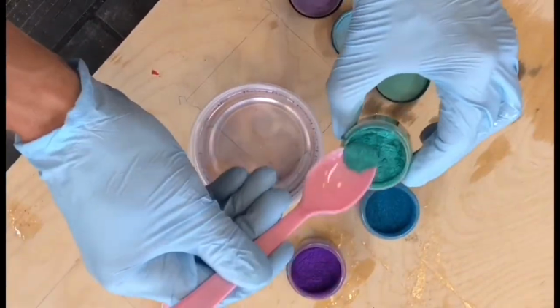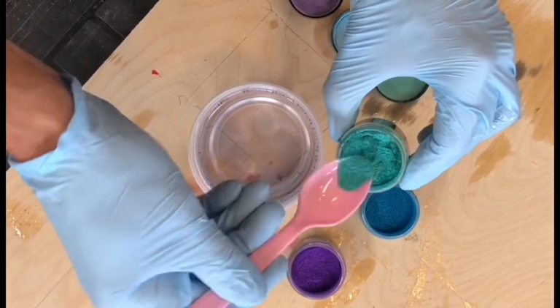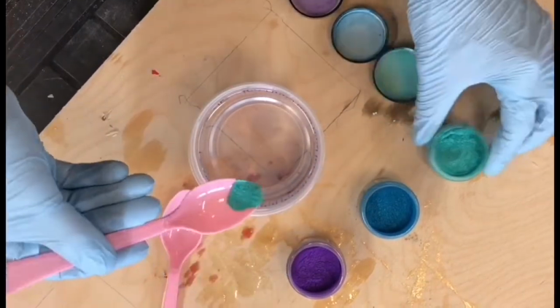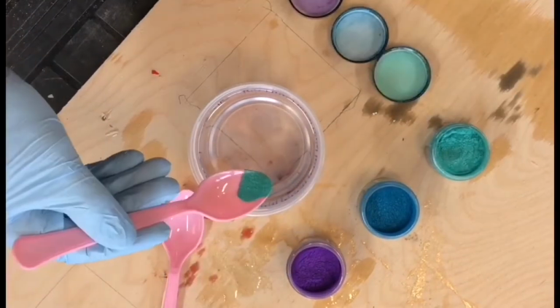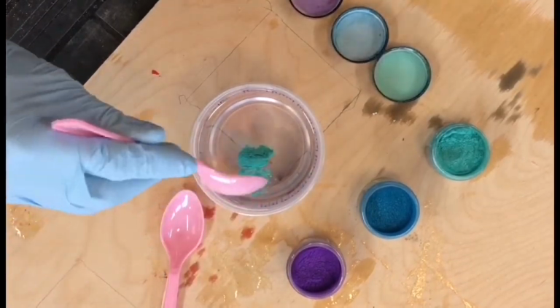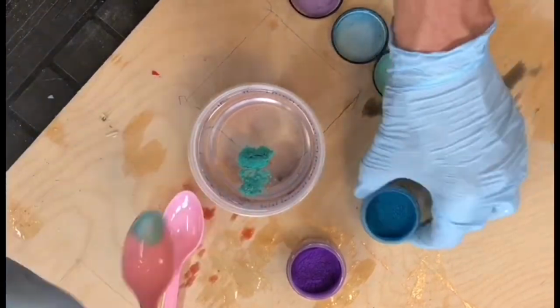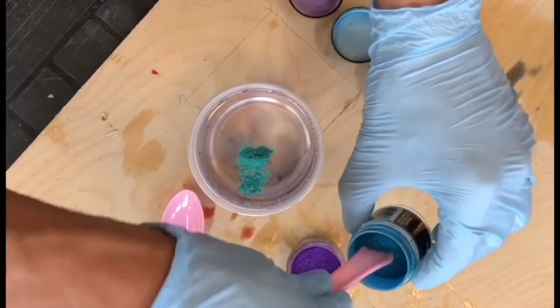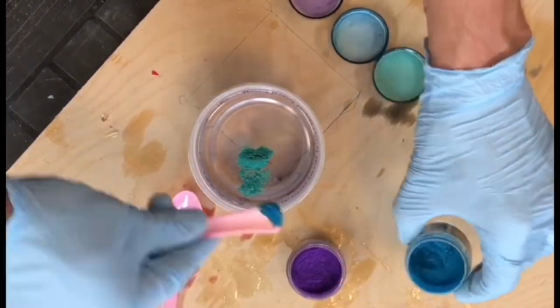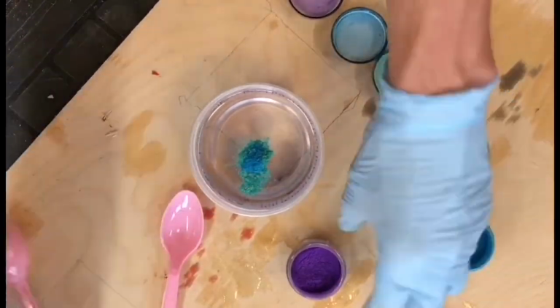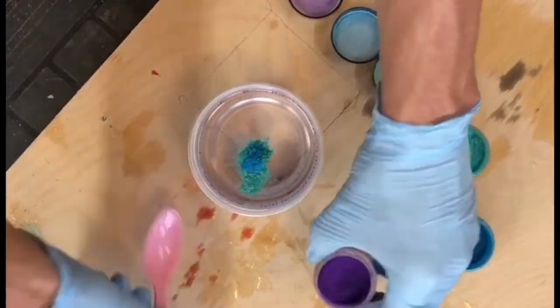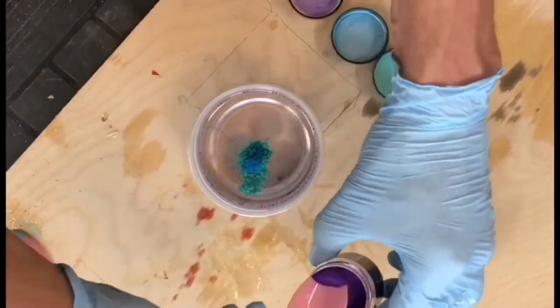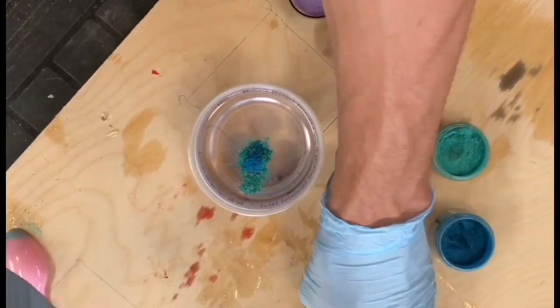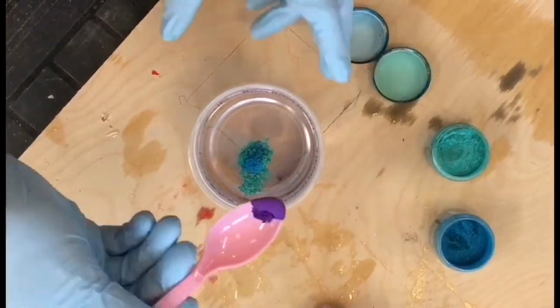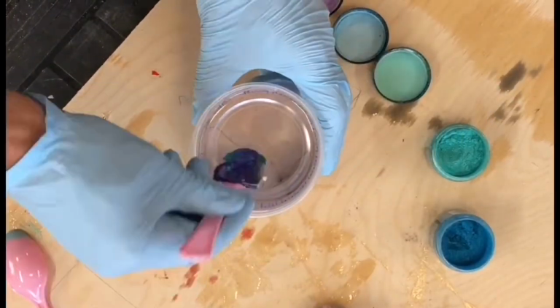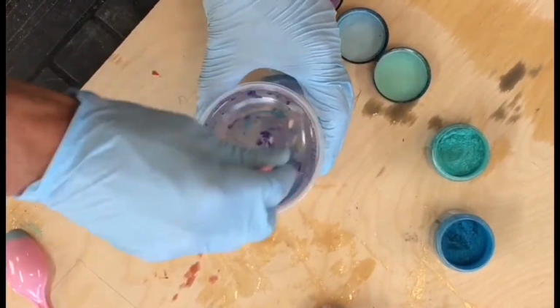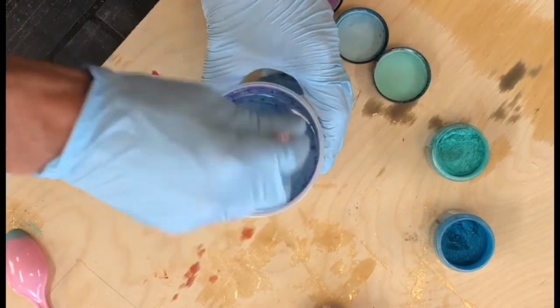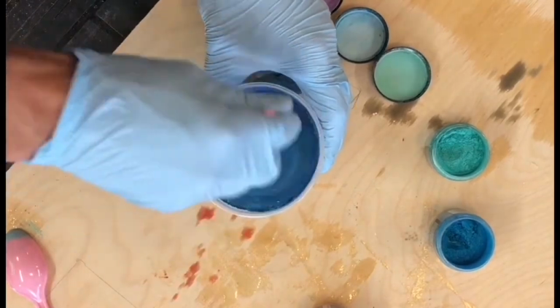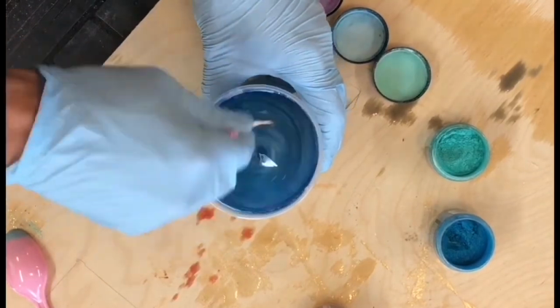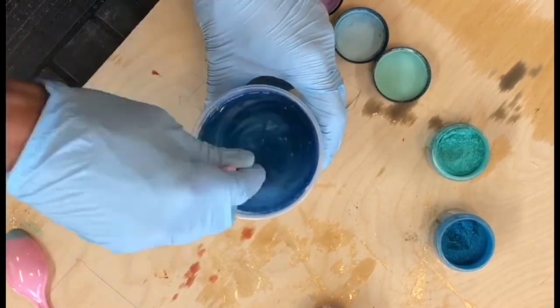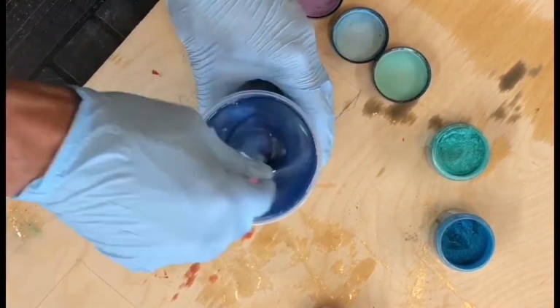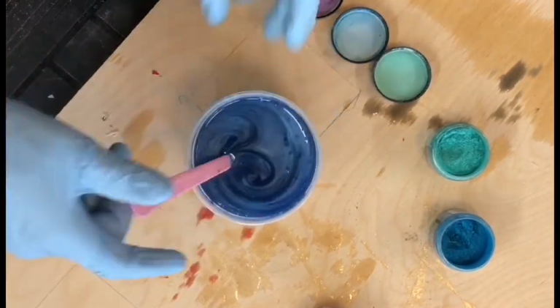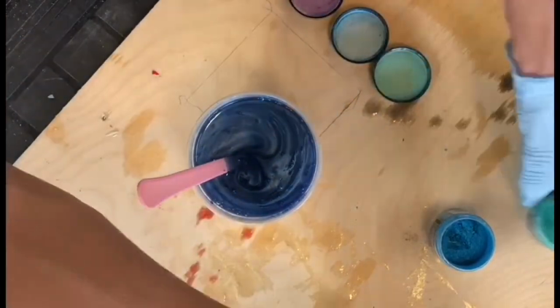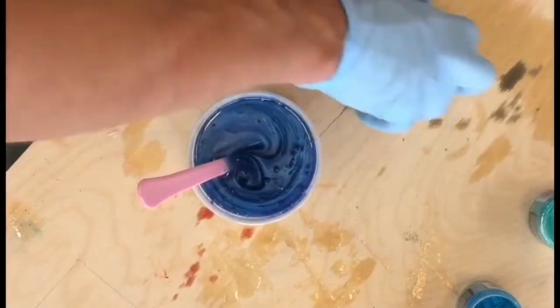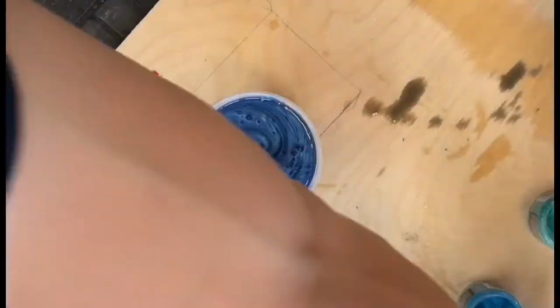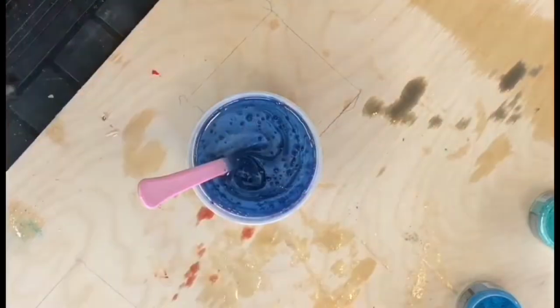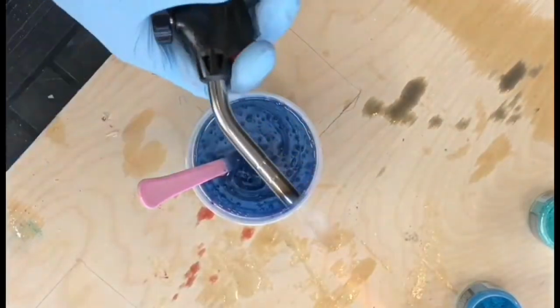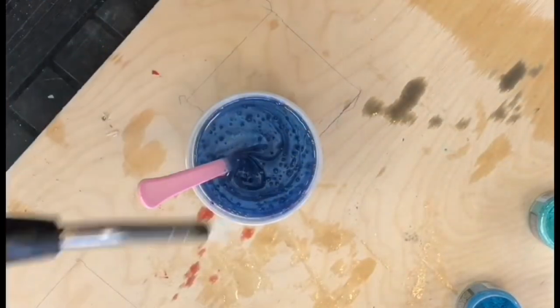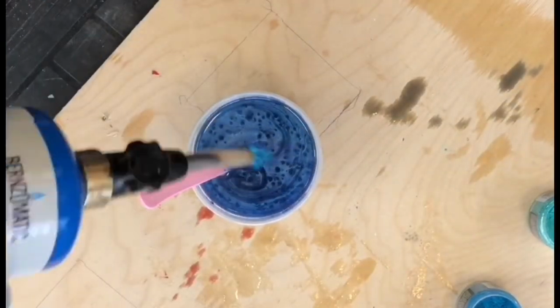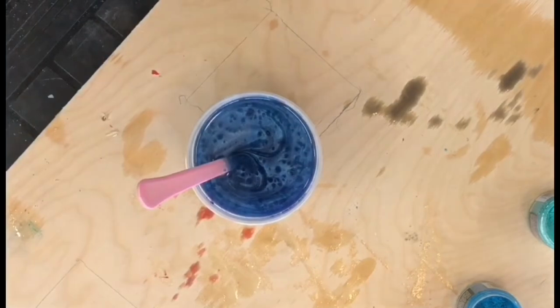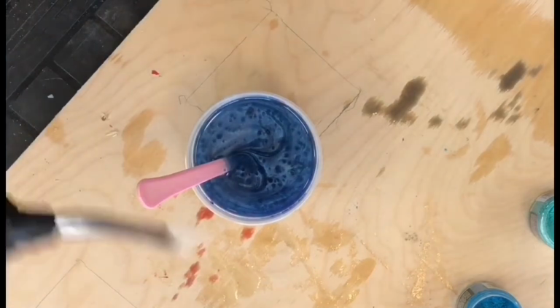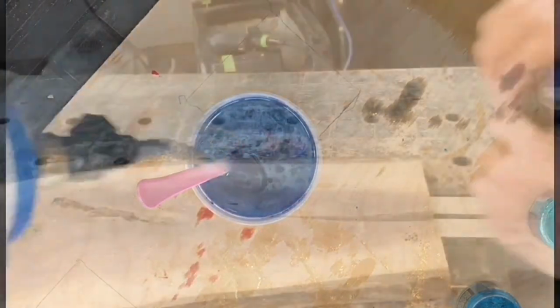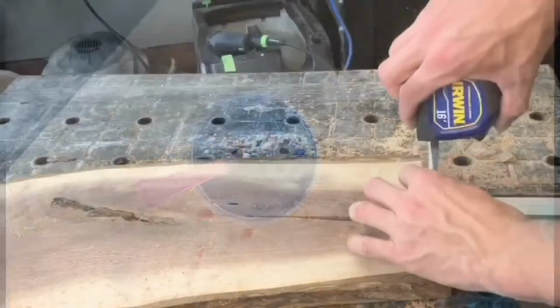Next is choosing a color. Using mica powder, I'll make two different colored bow ties. To reduce the air, remove the bubbles using a torch prior to pouring.